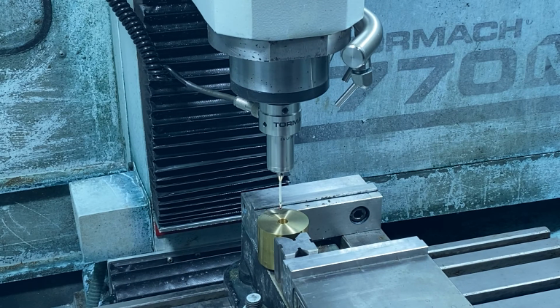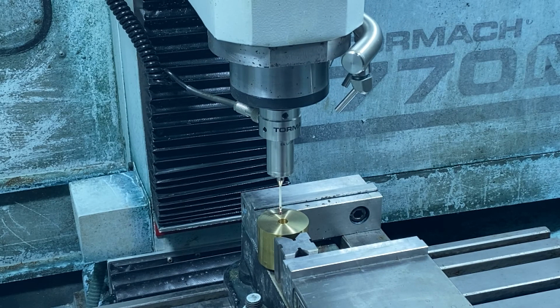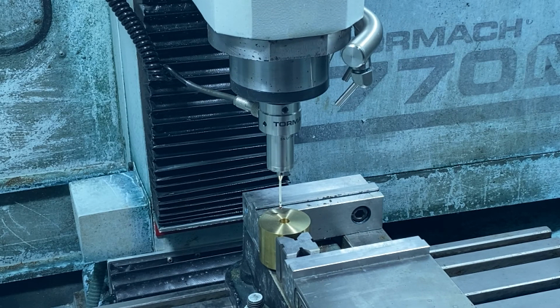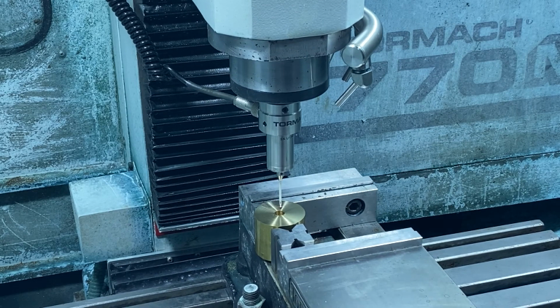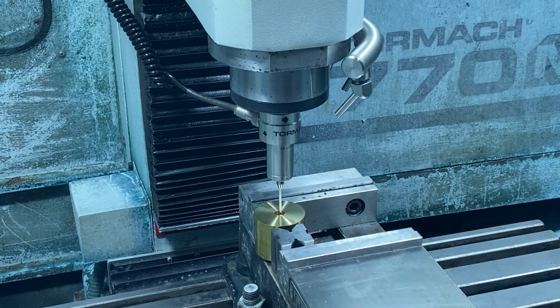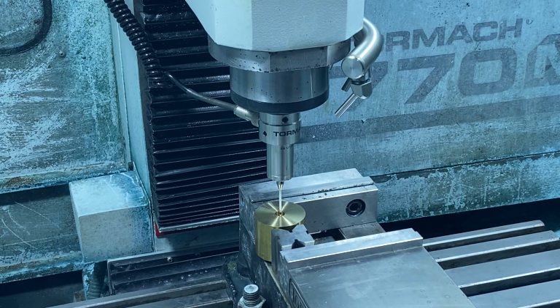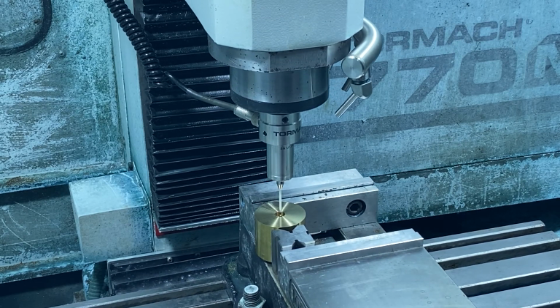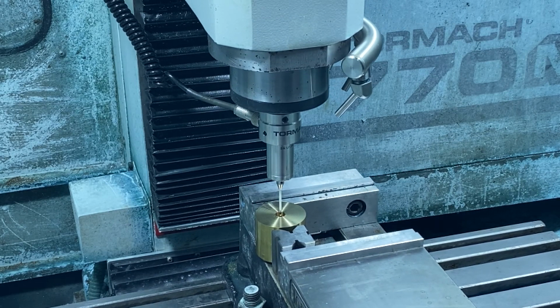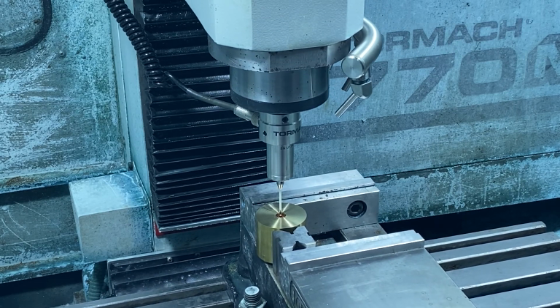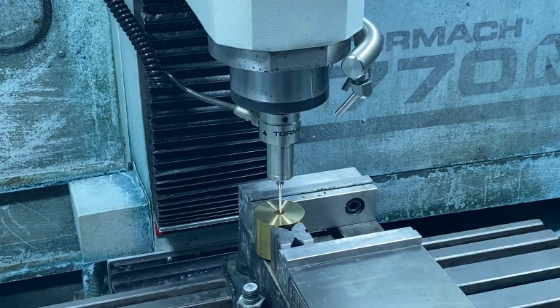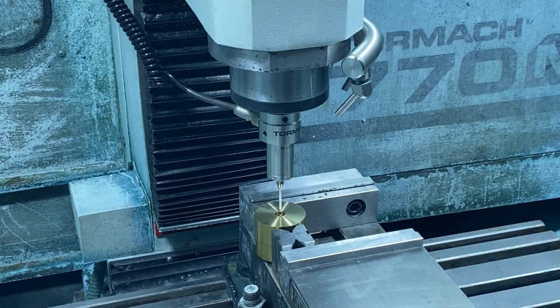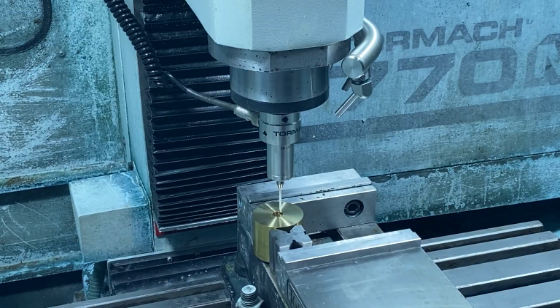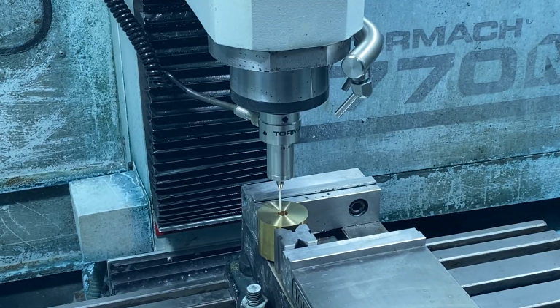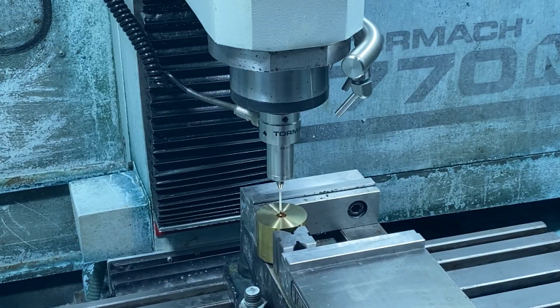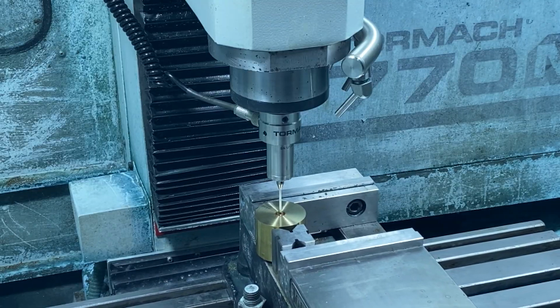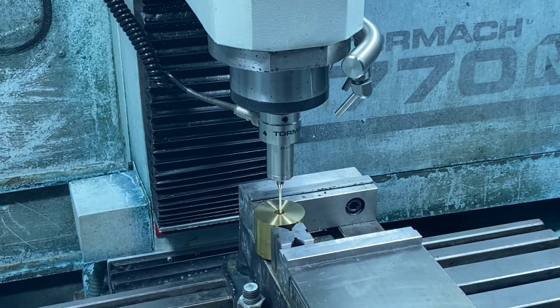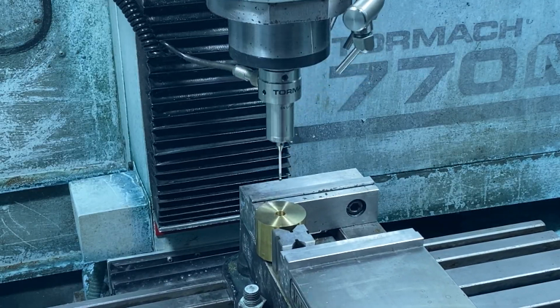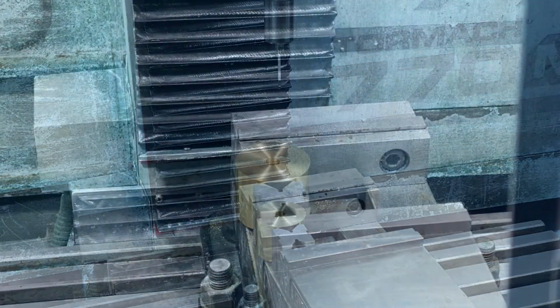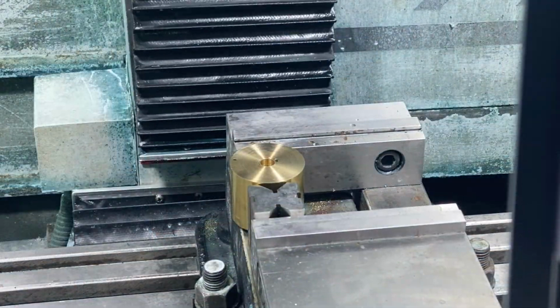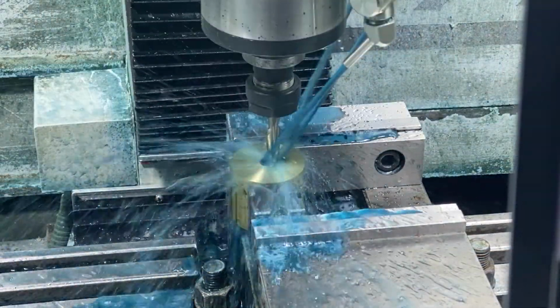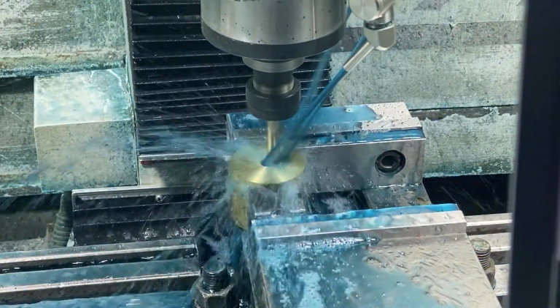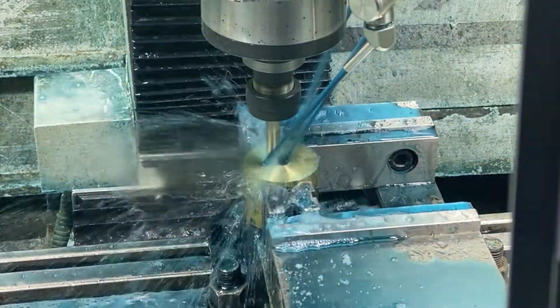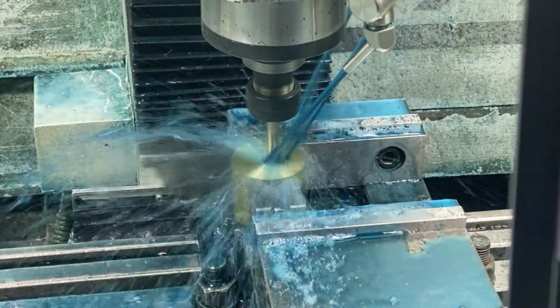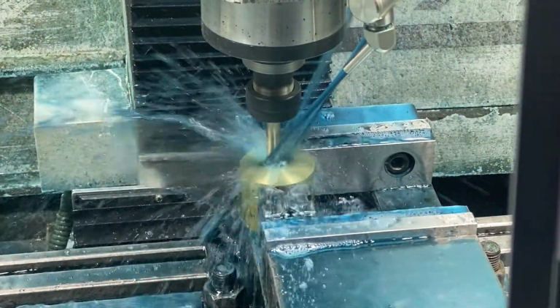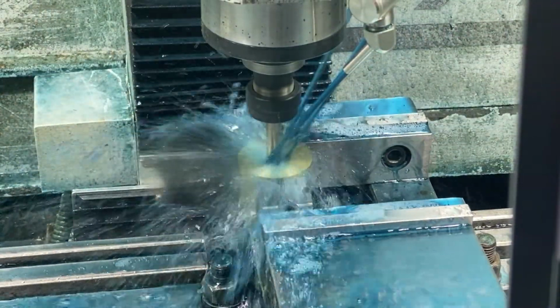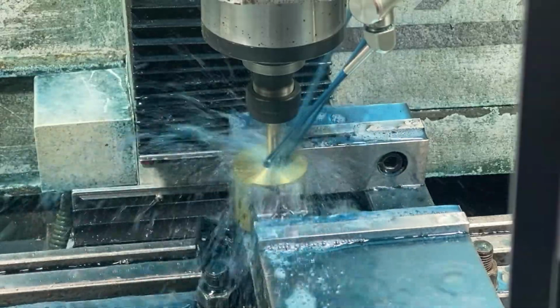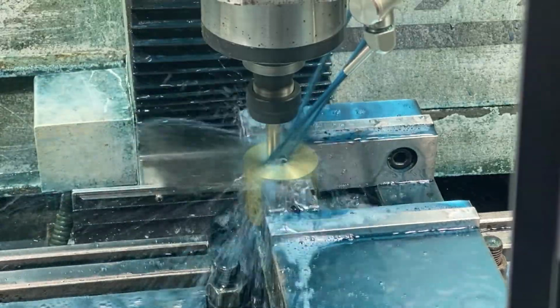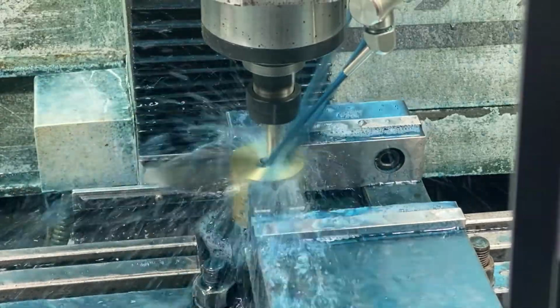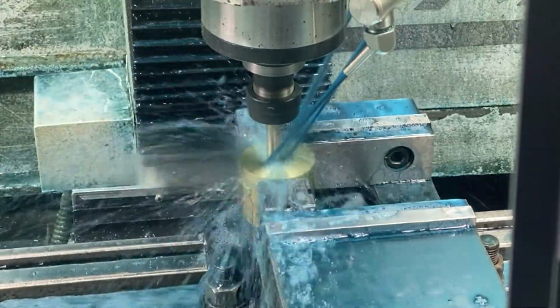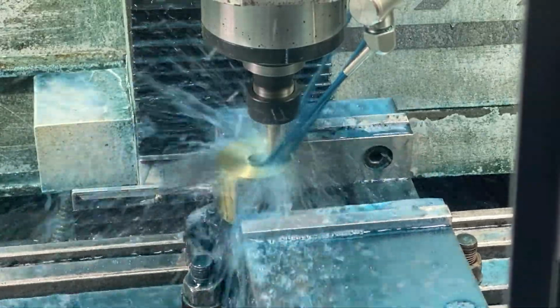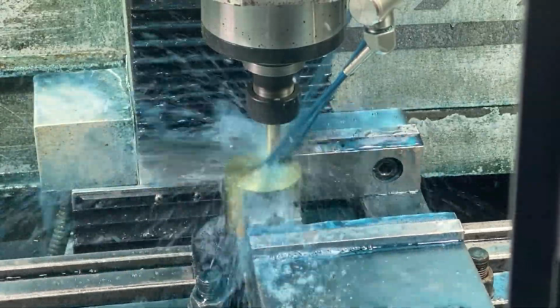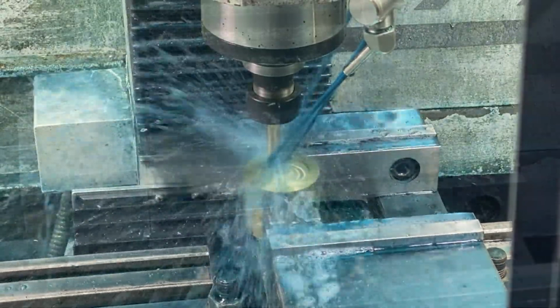Coming over to the mill, the first thing I do is use a probe to find the center, so it matches my setup. This was the pocket operation, coming down with a 3-inch end mill.